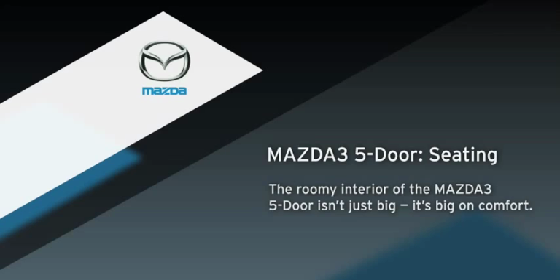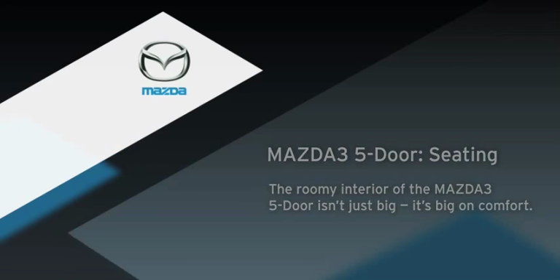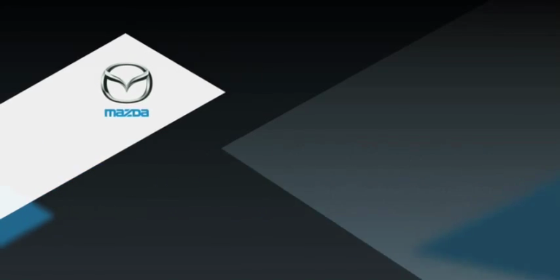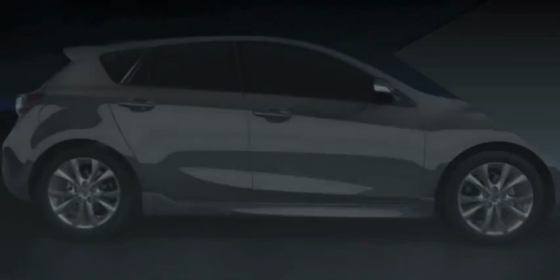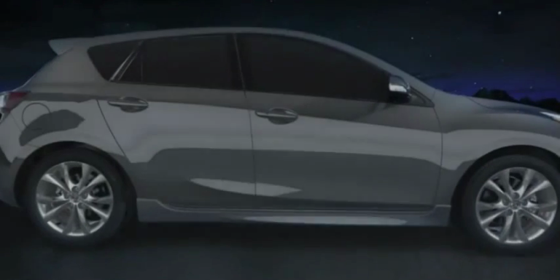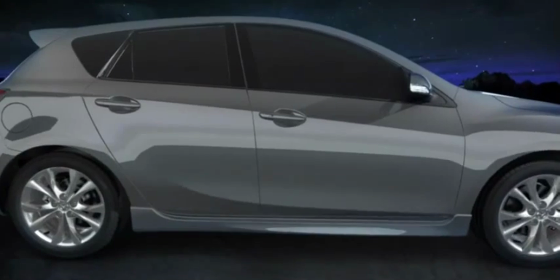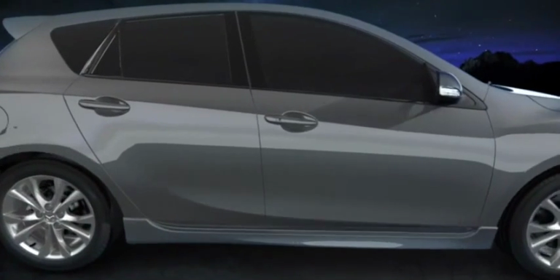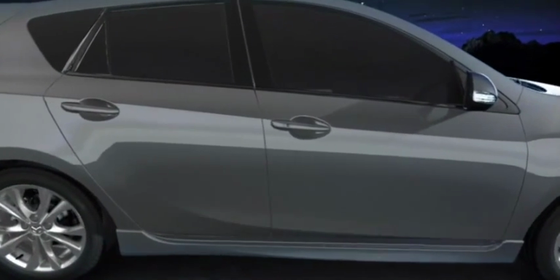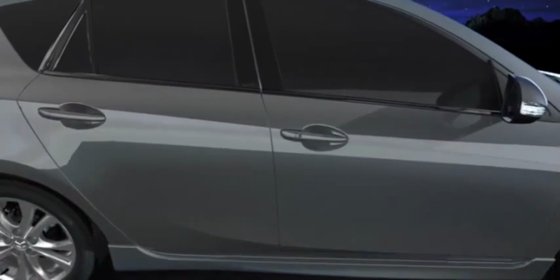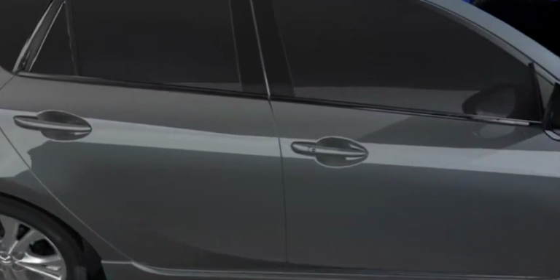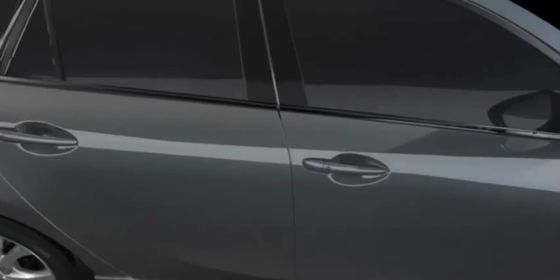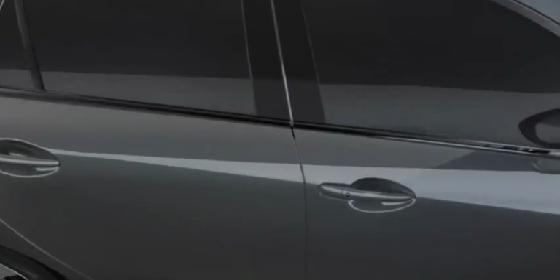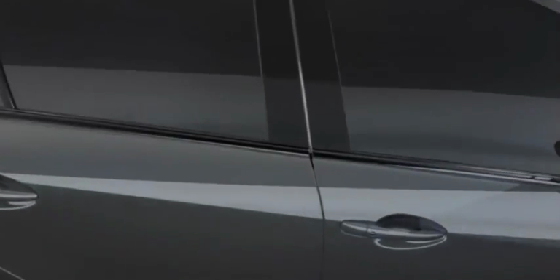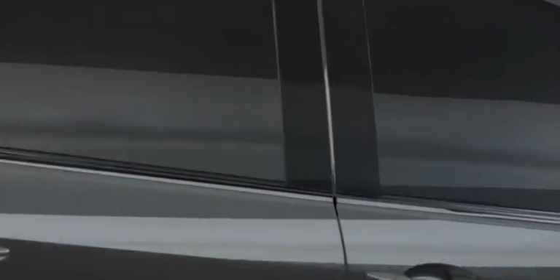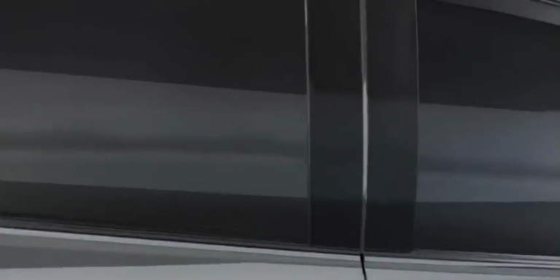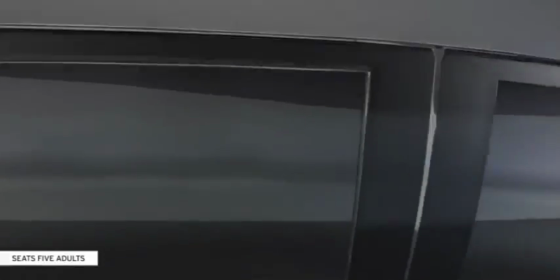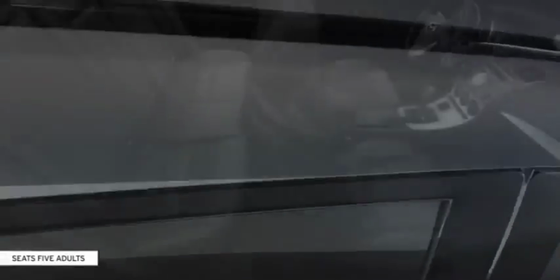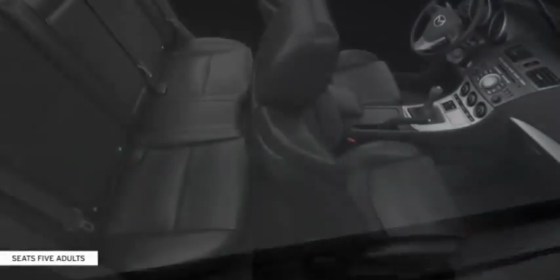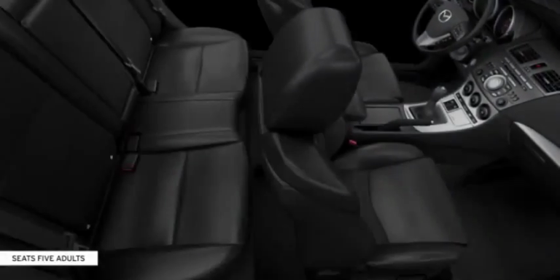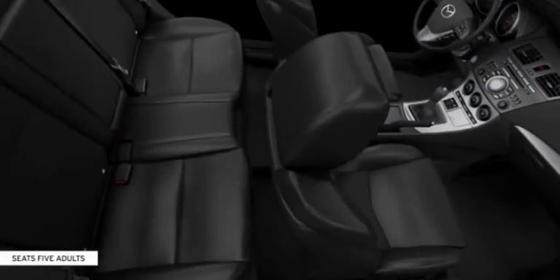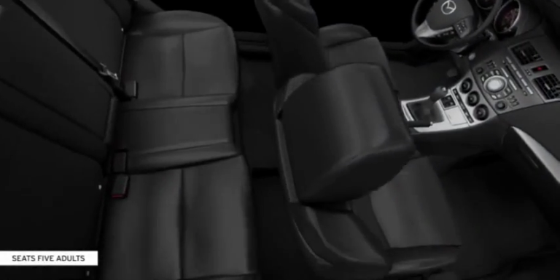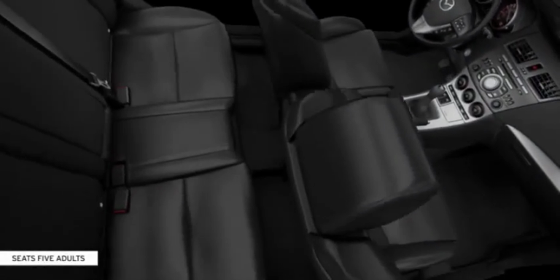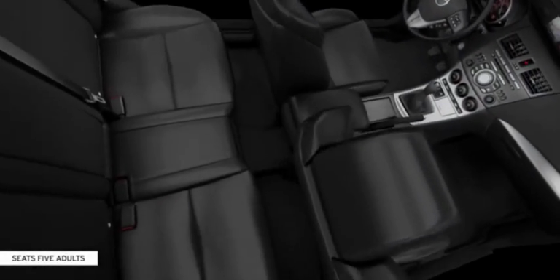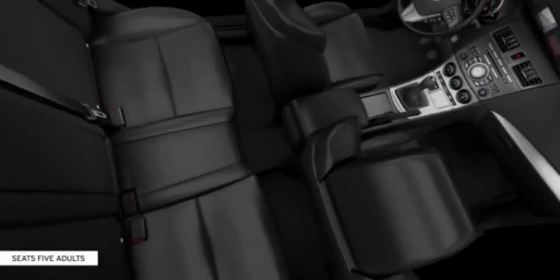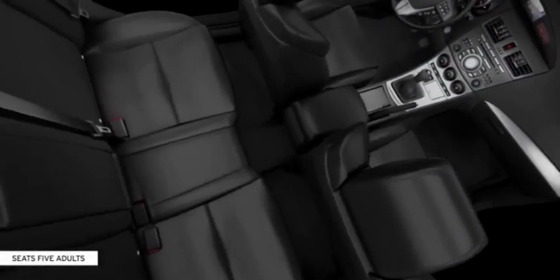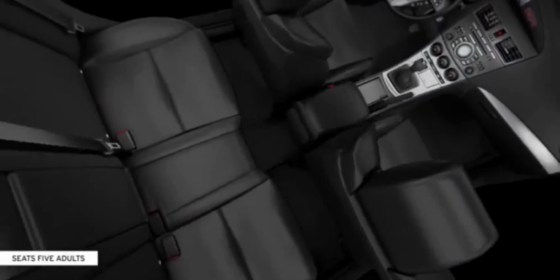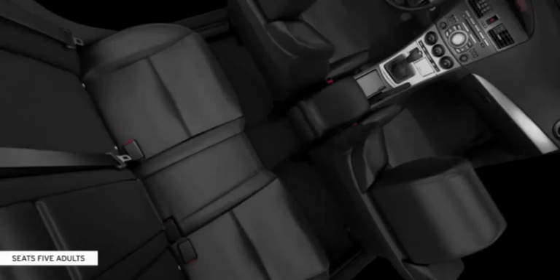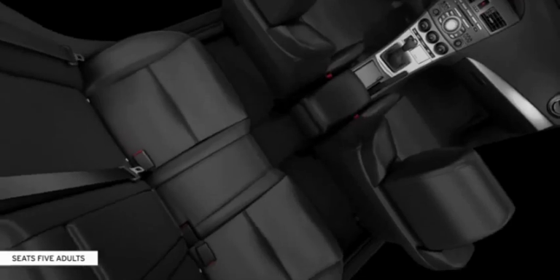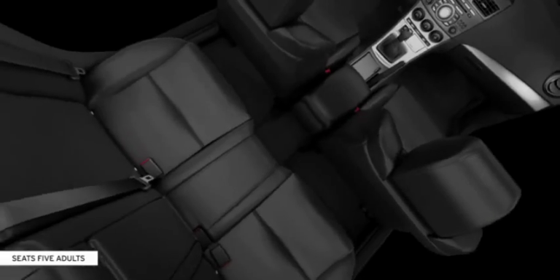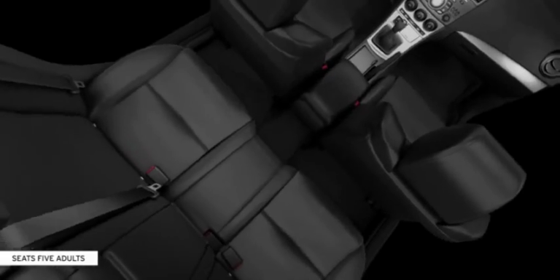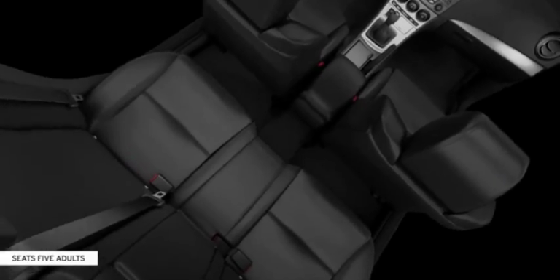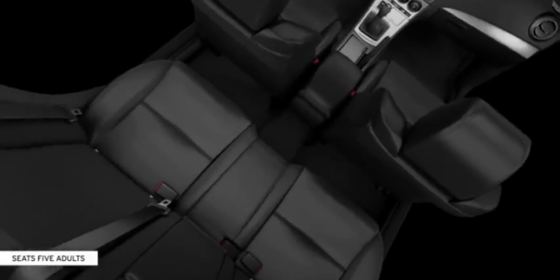The Mazda3 five-door's interior is big on comfort, easily accommodating five adults. There's also plenty of room for rear passengers with lots of room to stretch out.